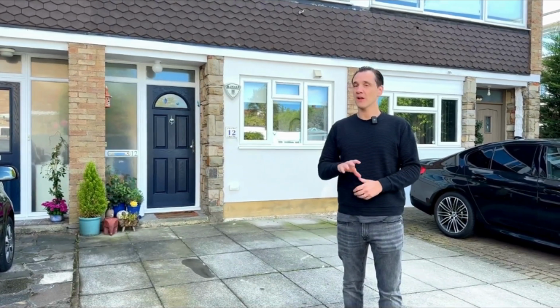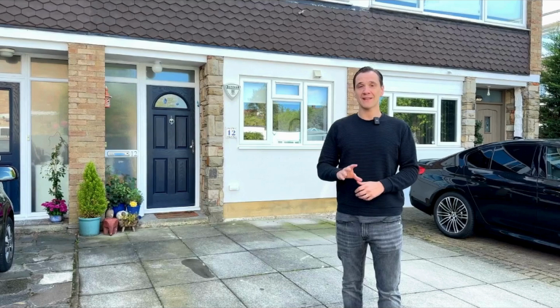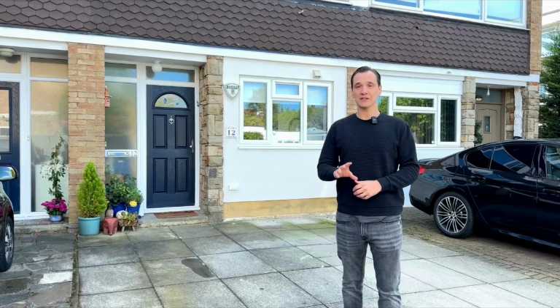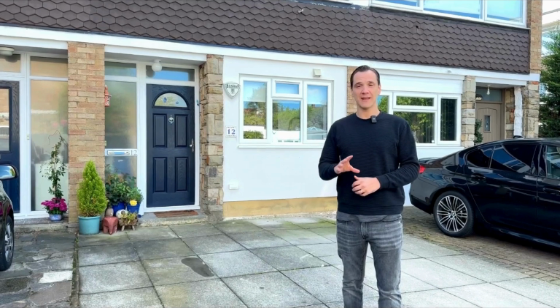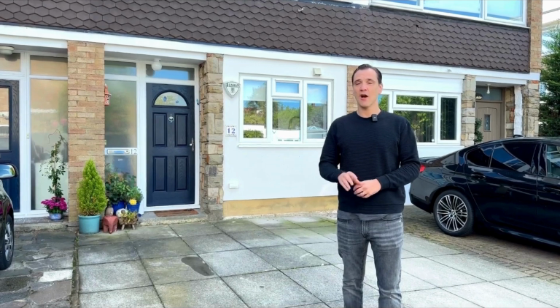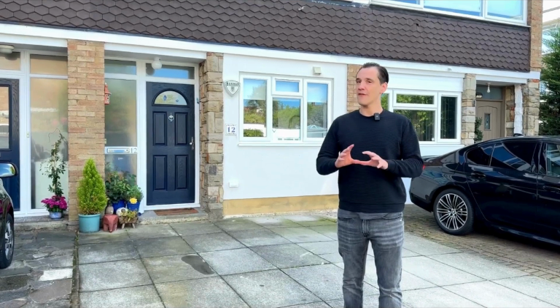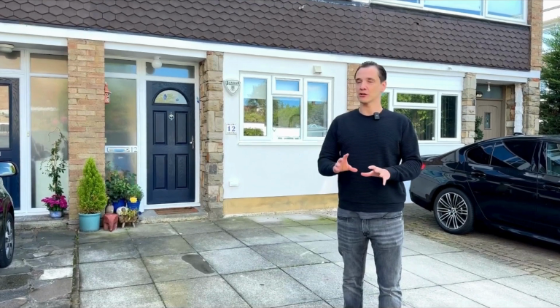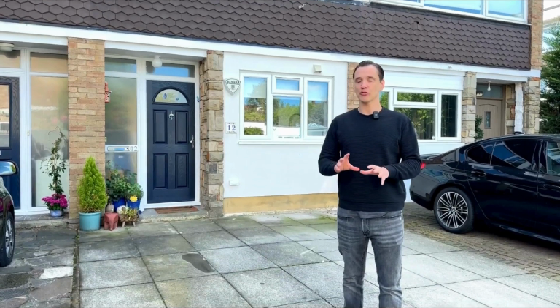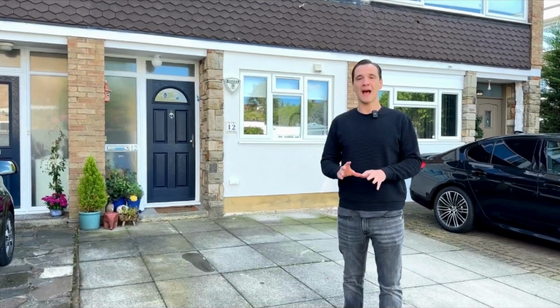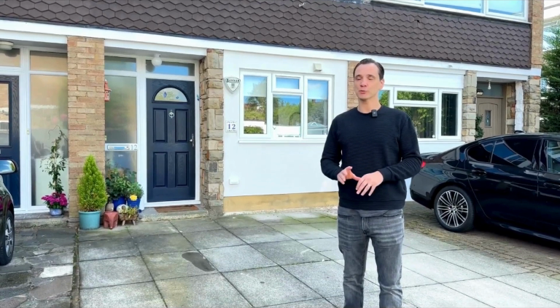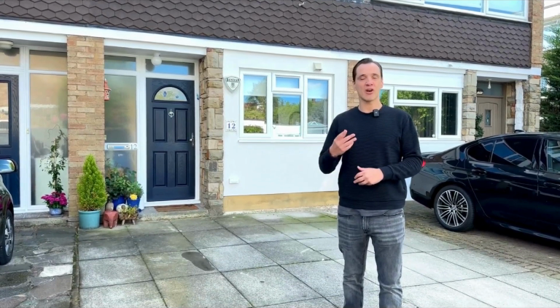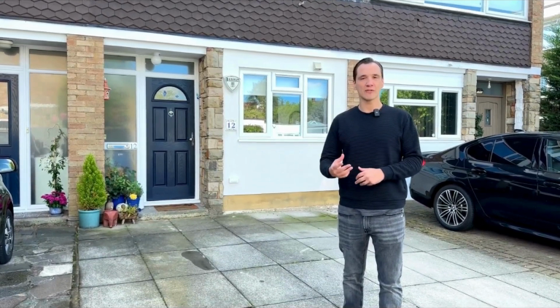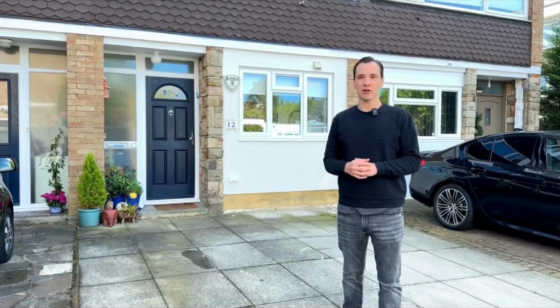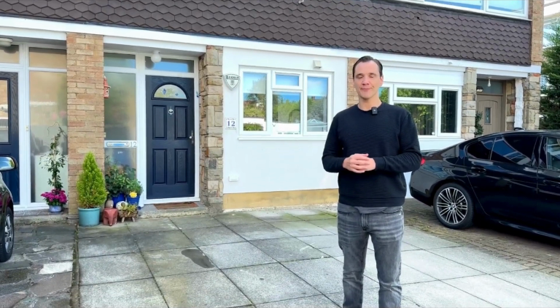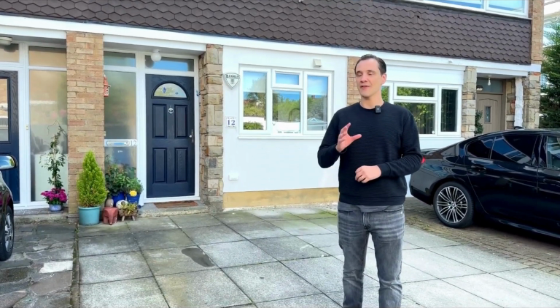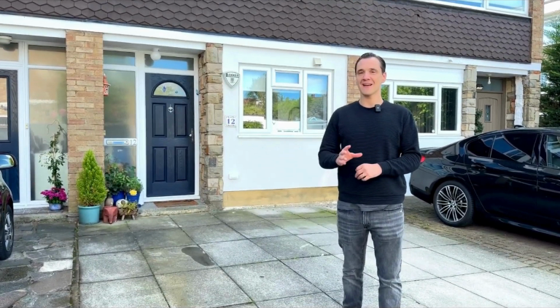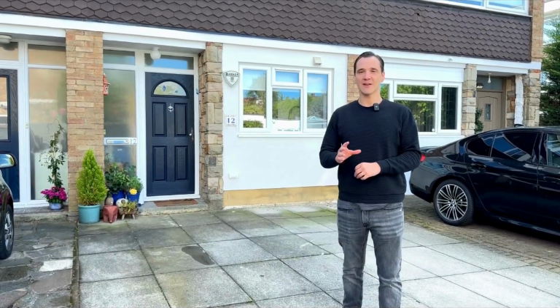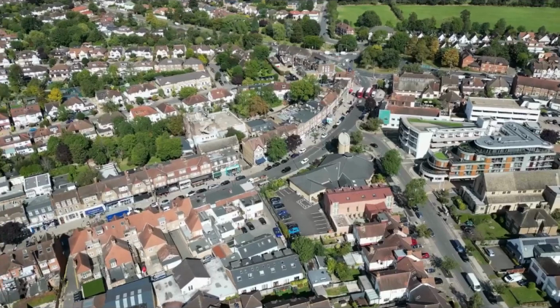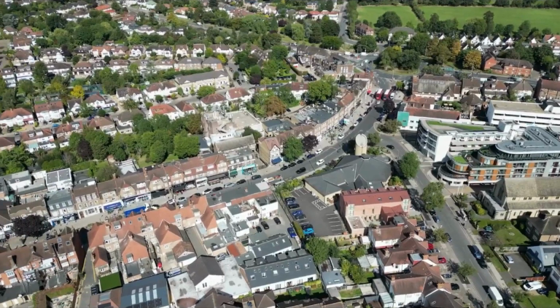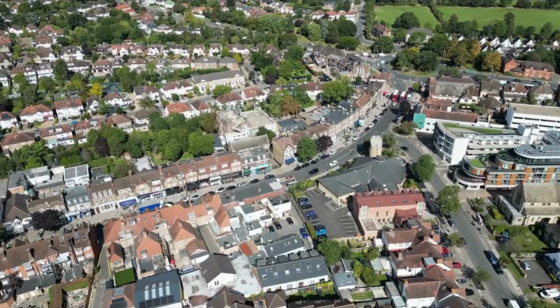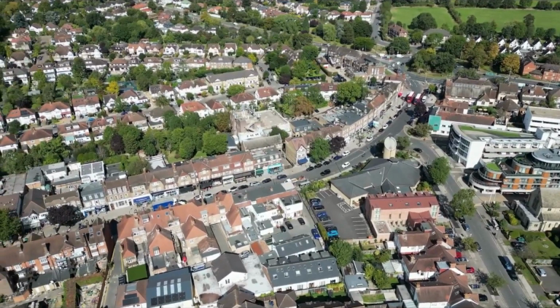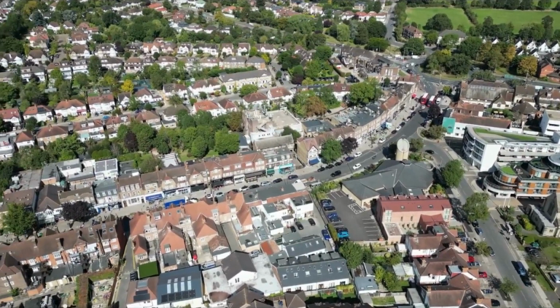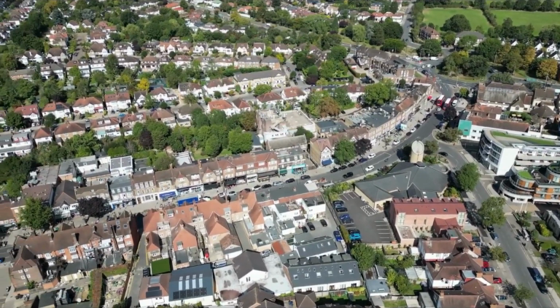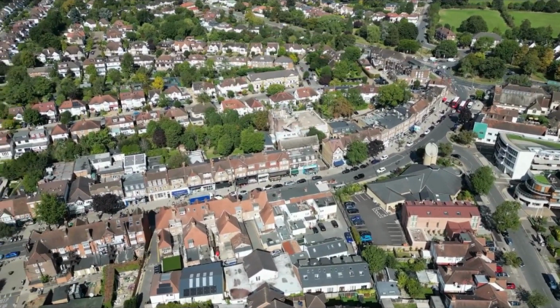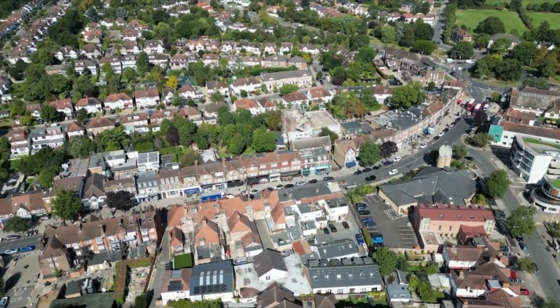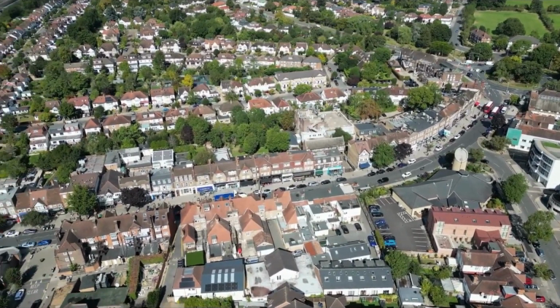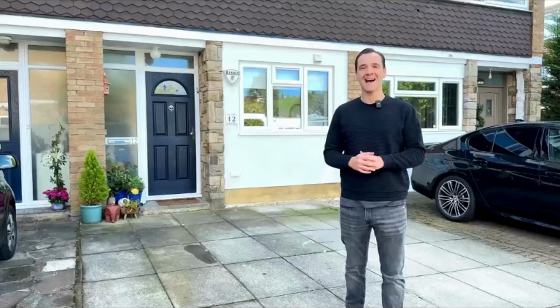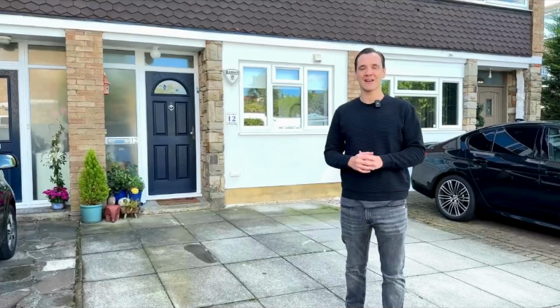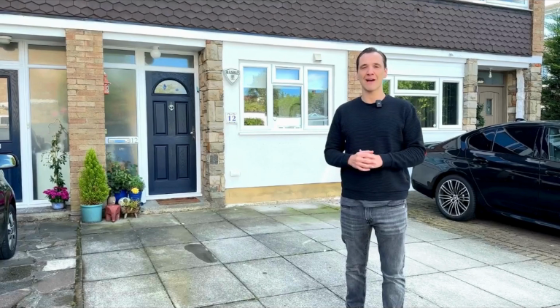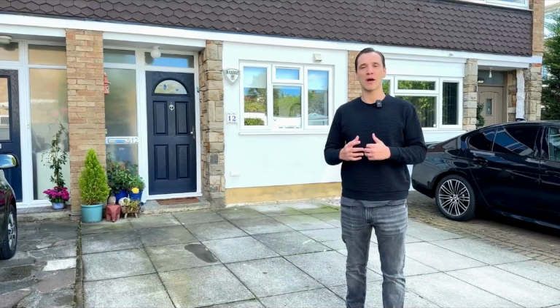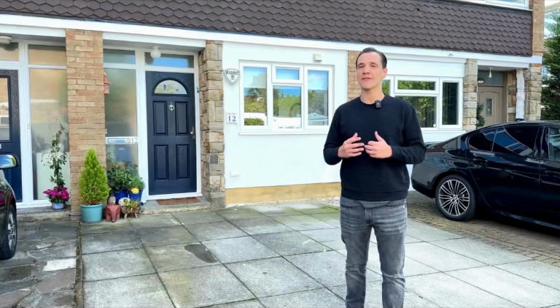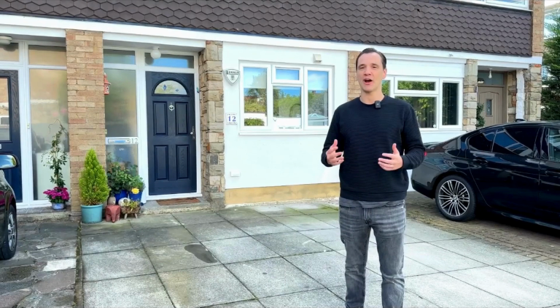The standout features here are the very large windows throughout the house, which bring in tons of natural light, and the fantastic location — a very short walk from Mill Hill Broadway. Come on in and let's take a look around this perfect family home.